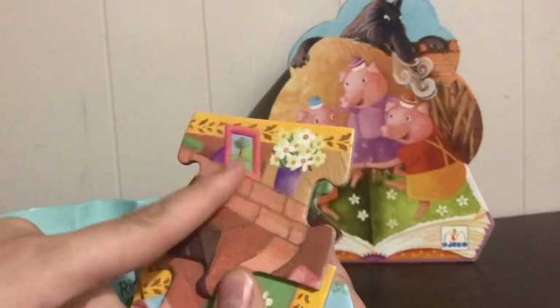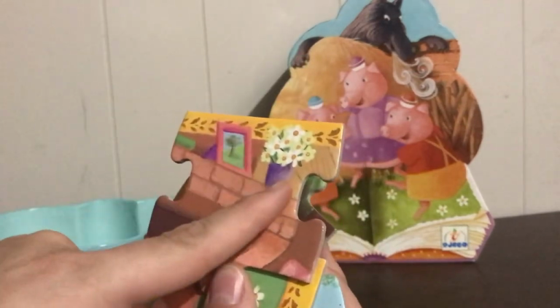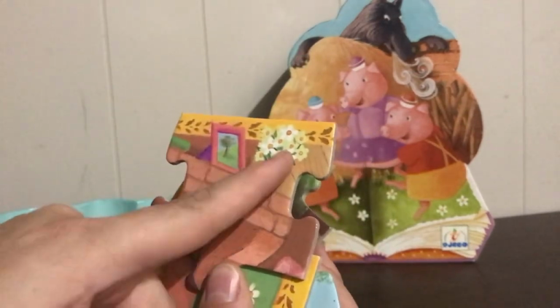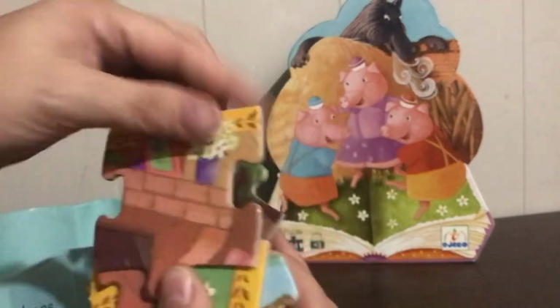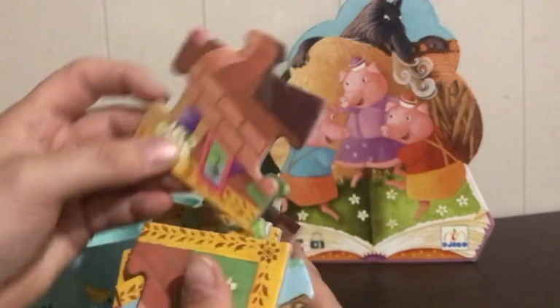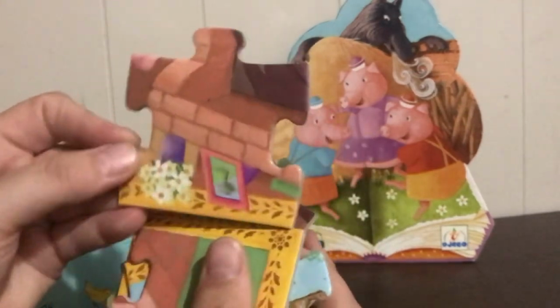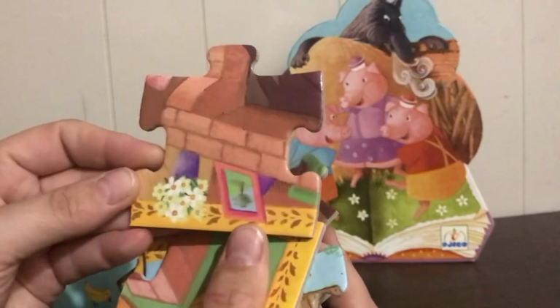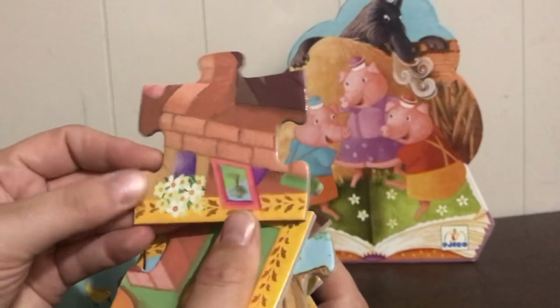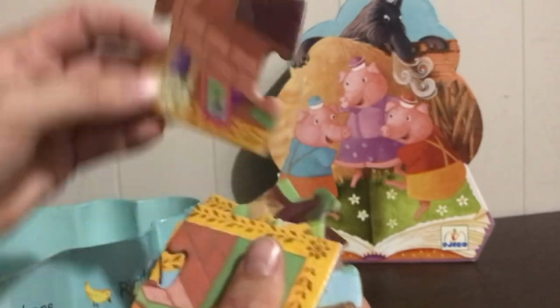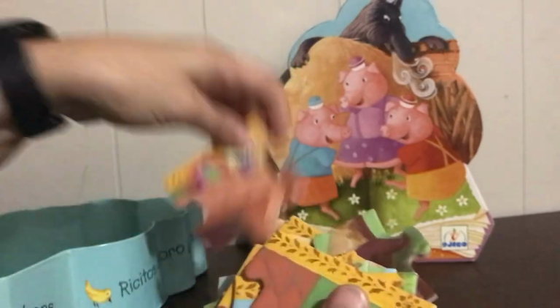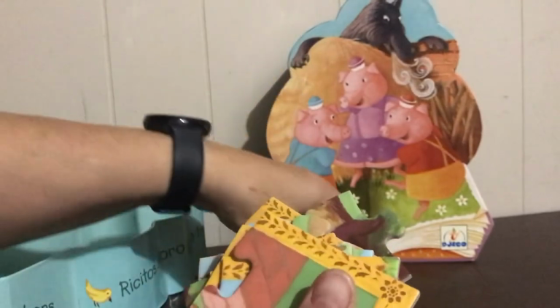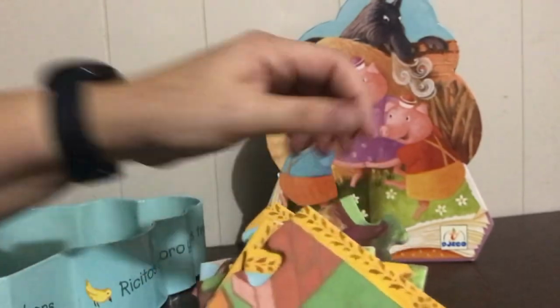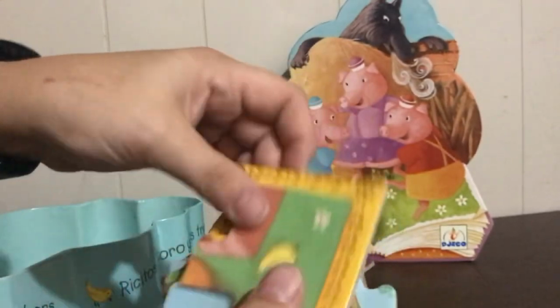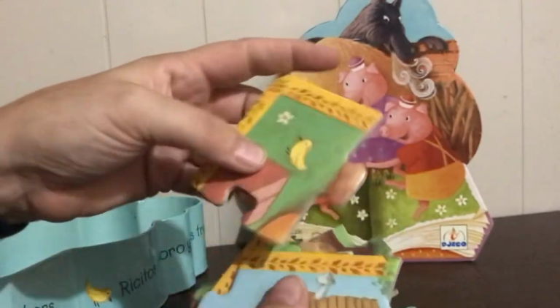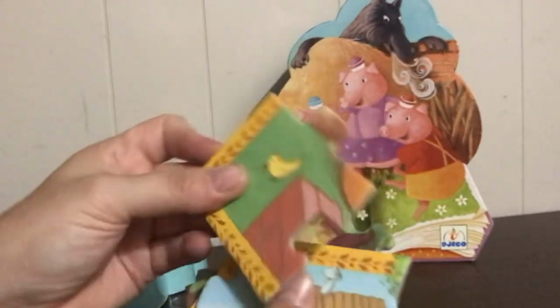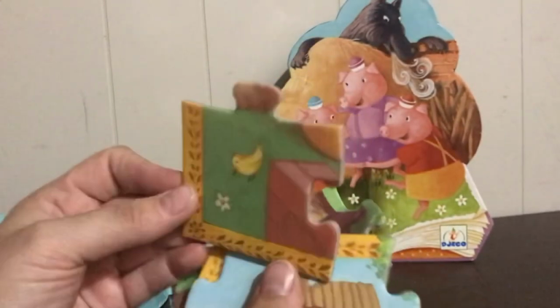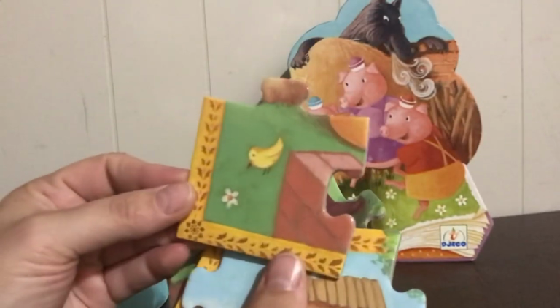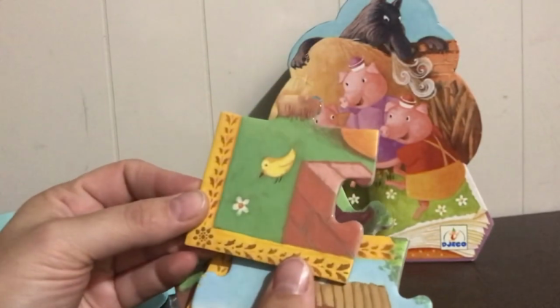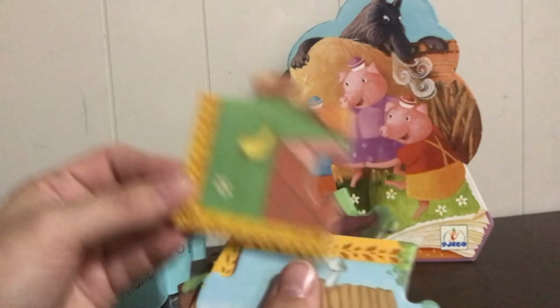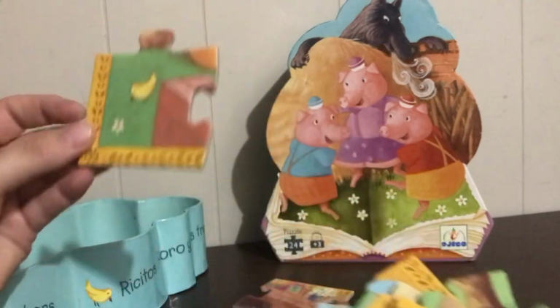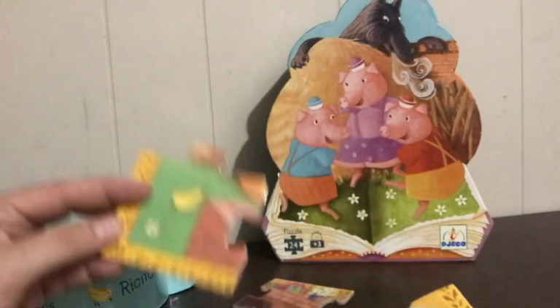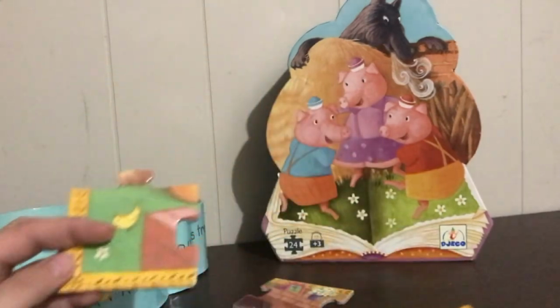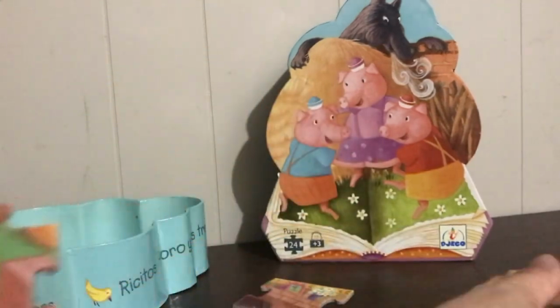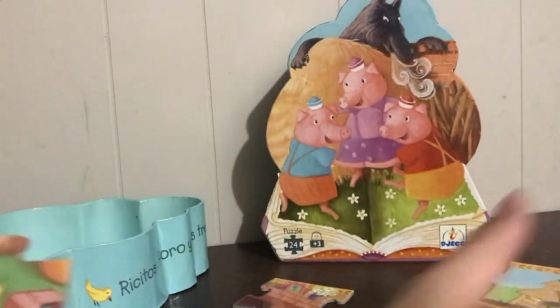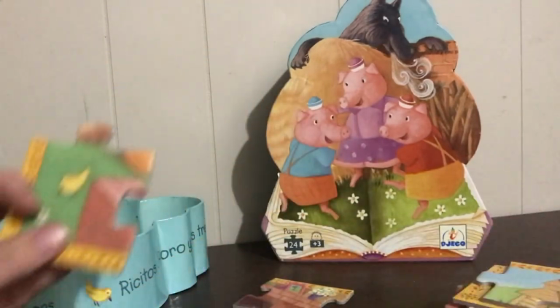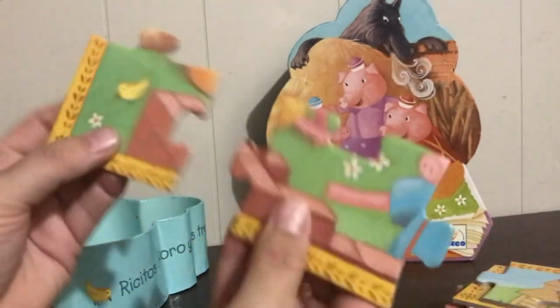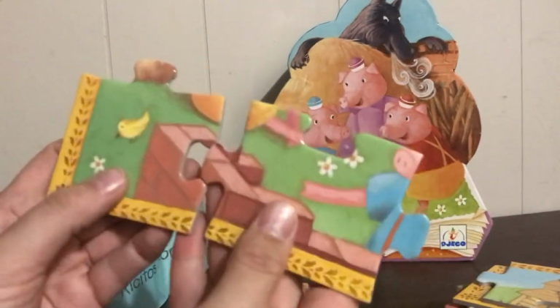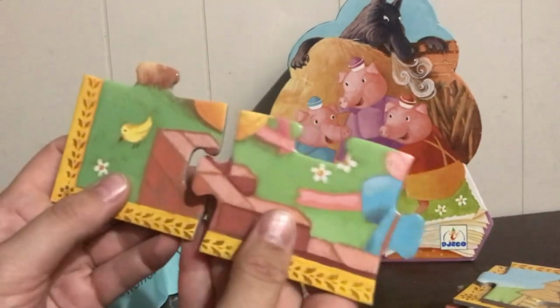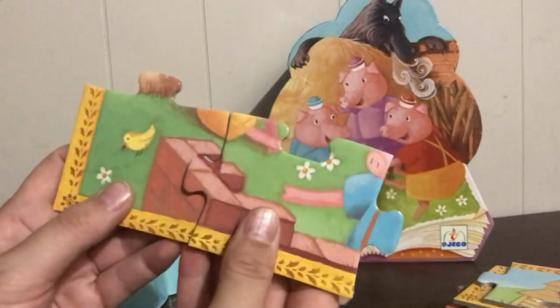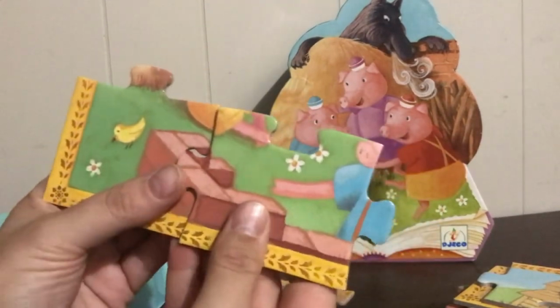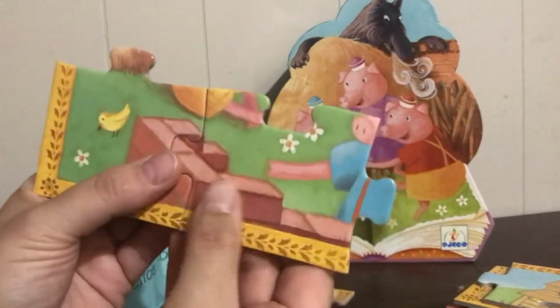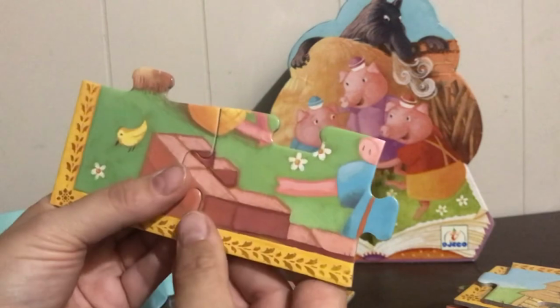I see a picture frame and flowers, so it can't go like that — that's upside down. We've got a birdie beside the brick wall. I wonder if these brick wall pieces go together, and yes, they do.